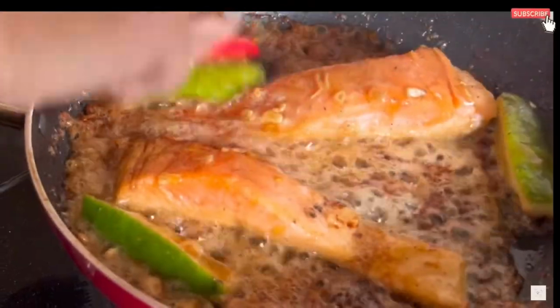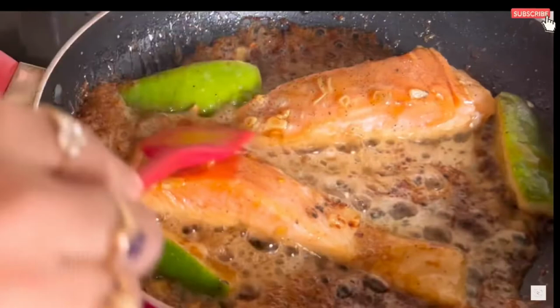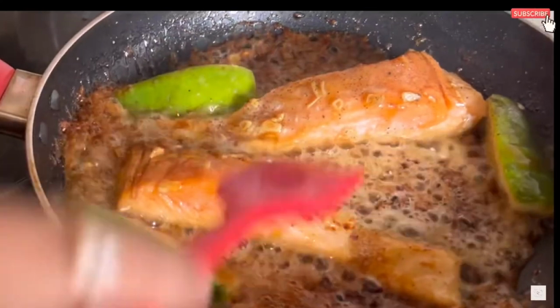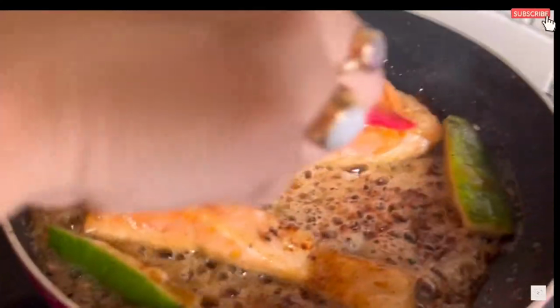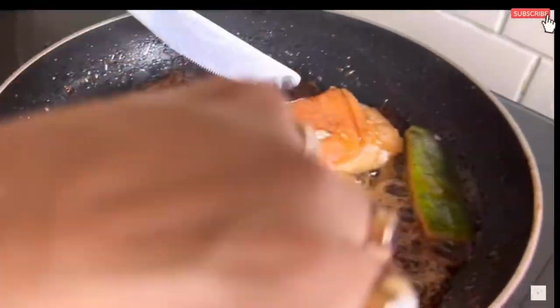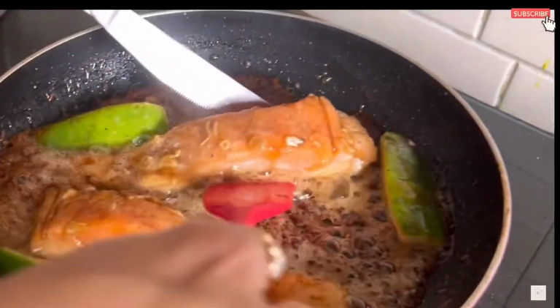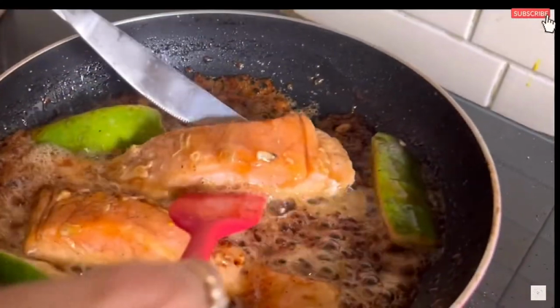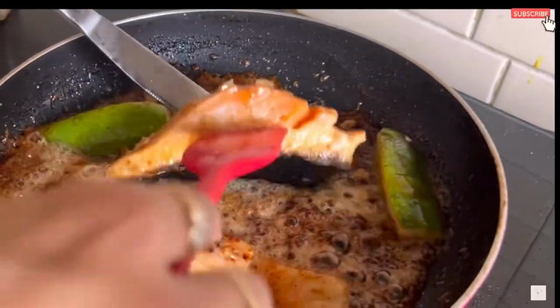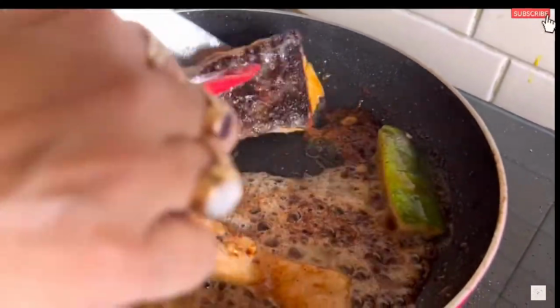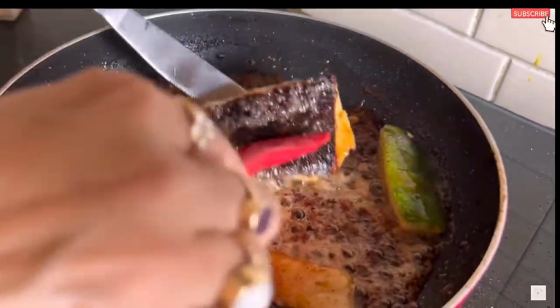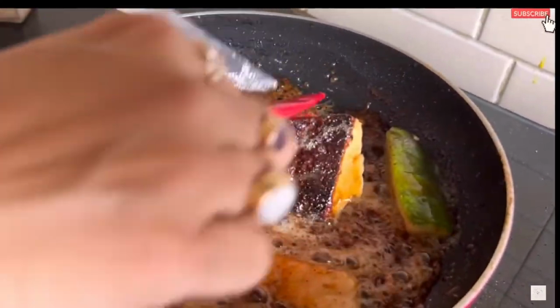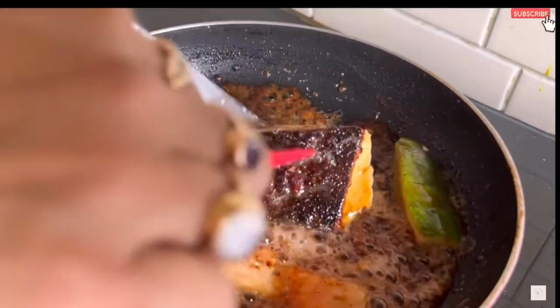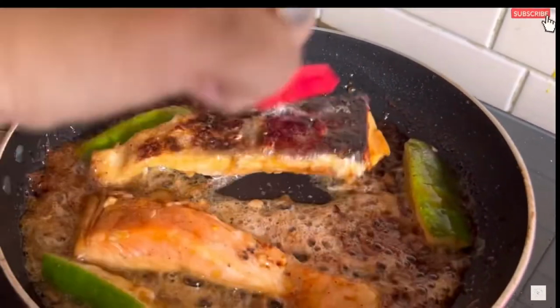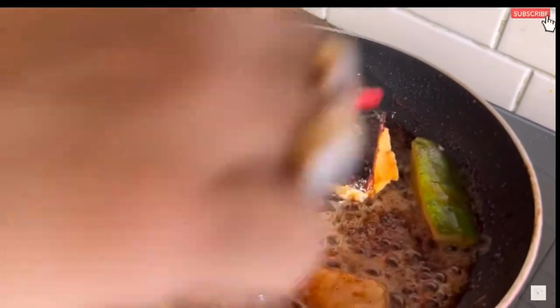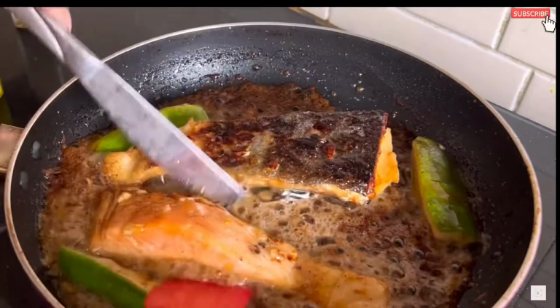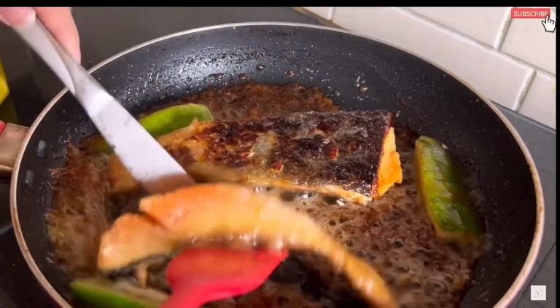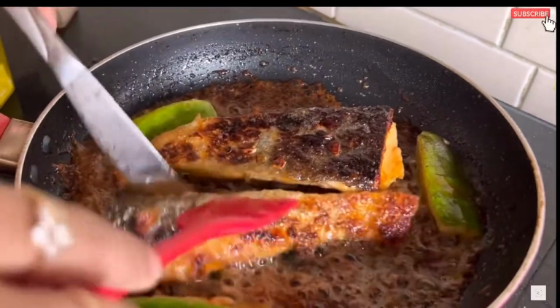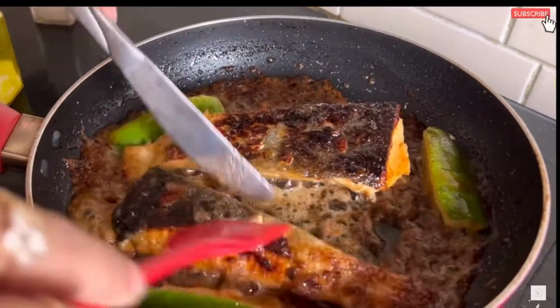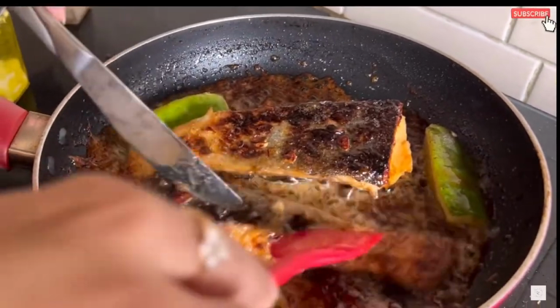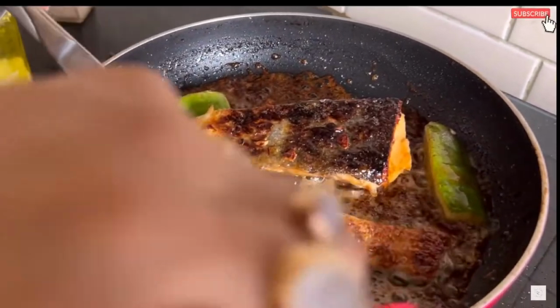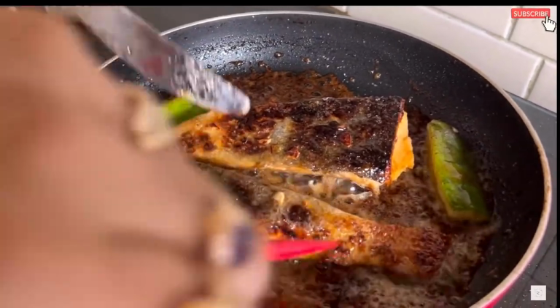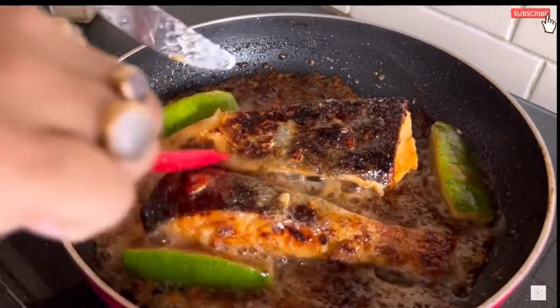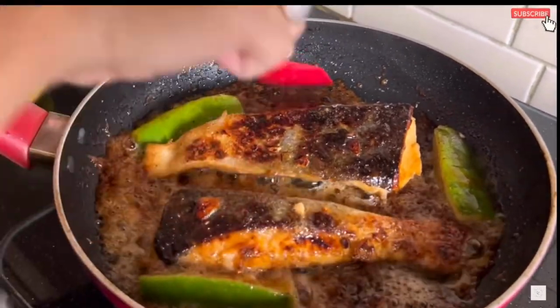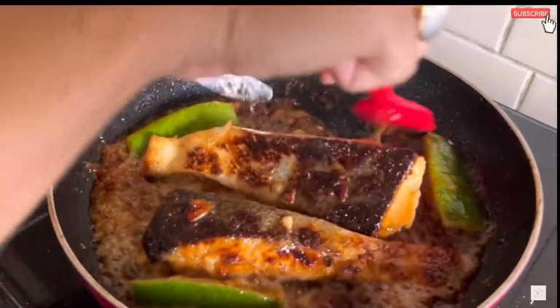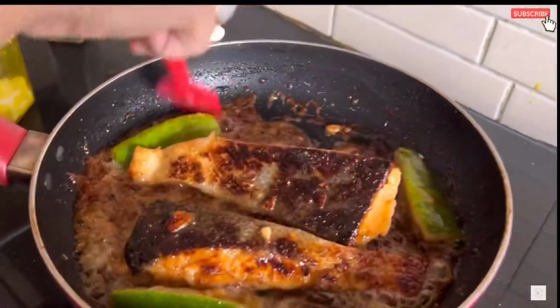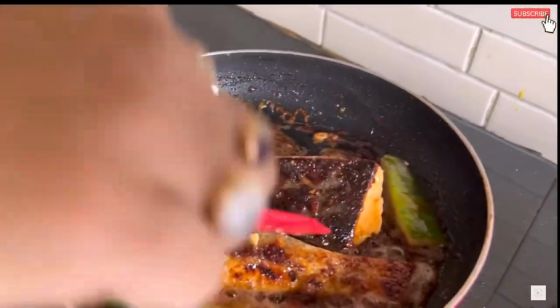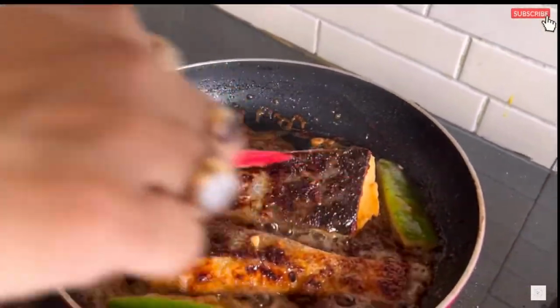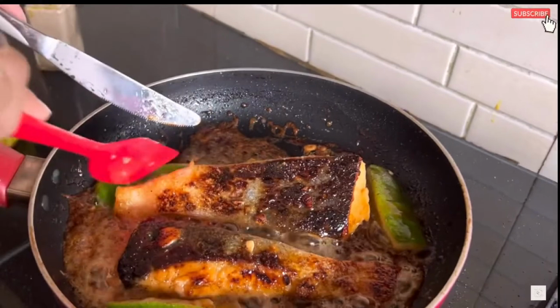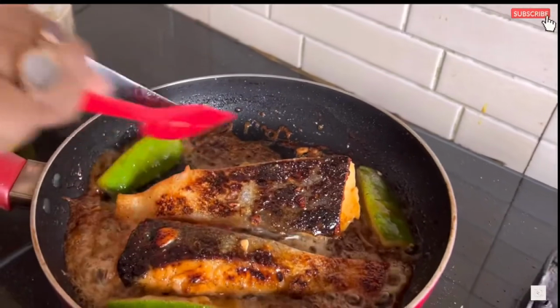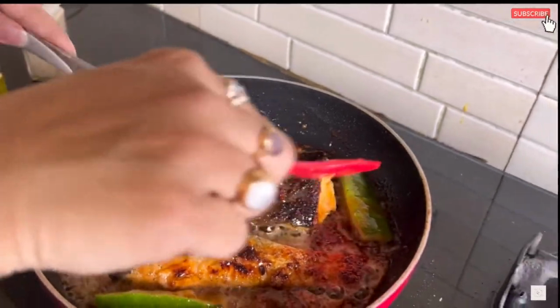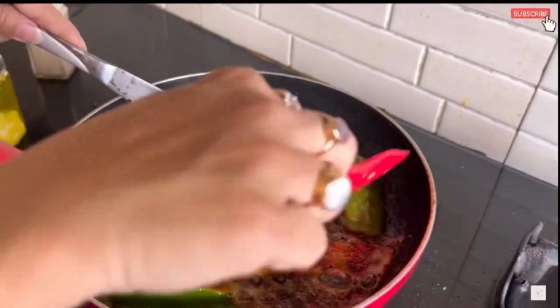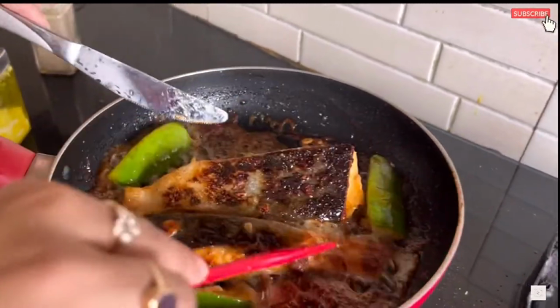Gently turn the pieces of fish one by one and cook on the other side for five more minutes. Always remember to keep the gas burner on low flame while making this recipe.